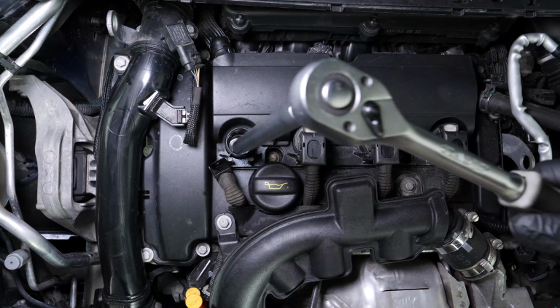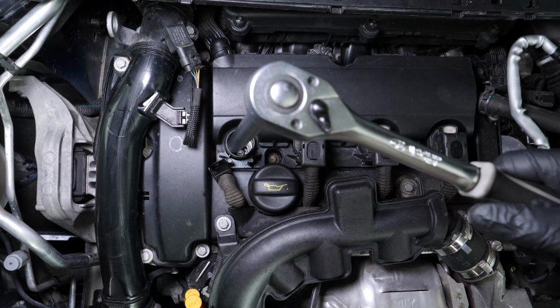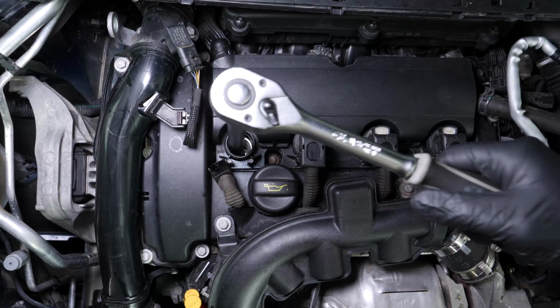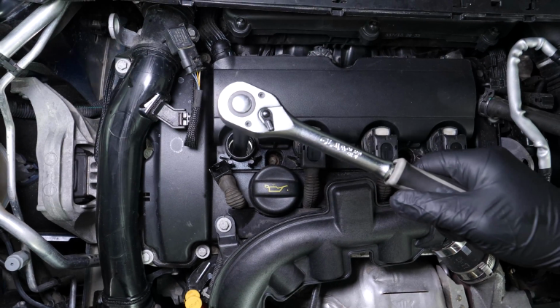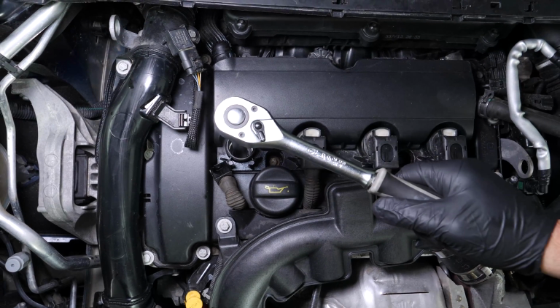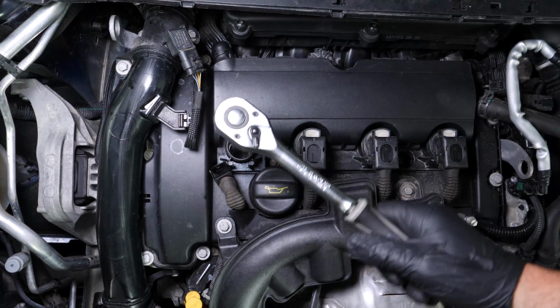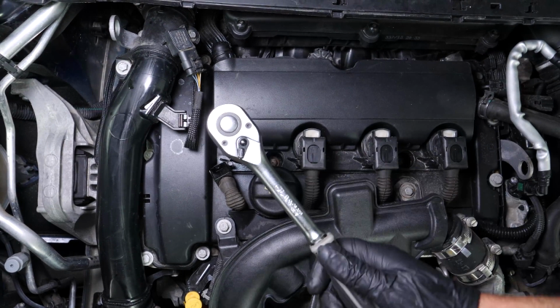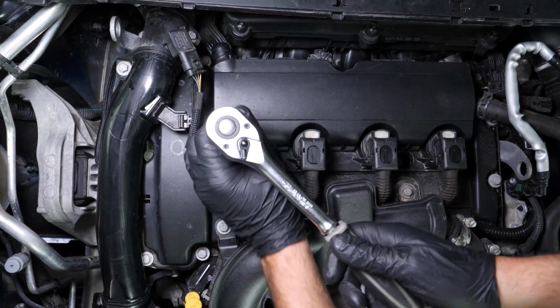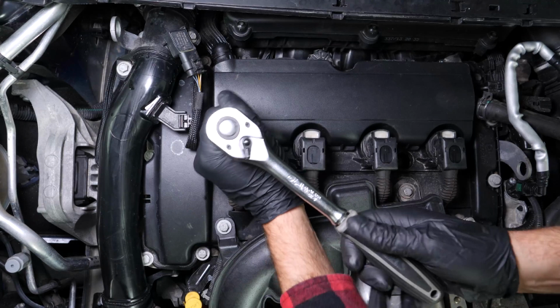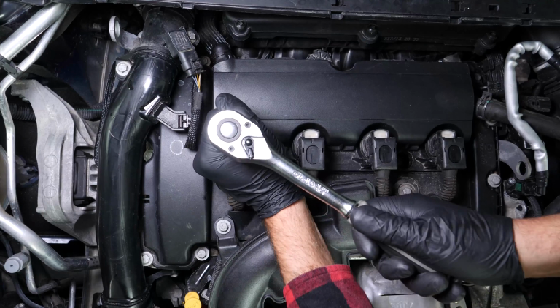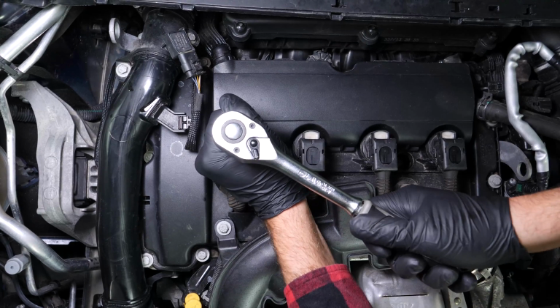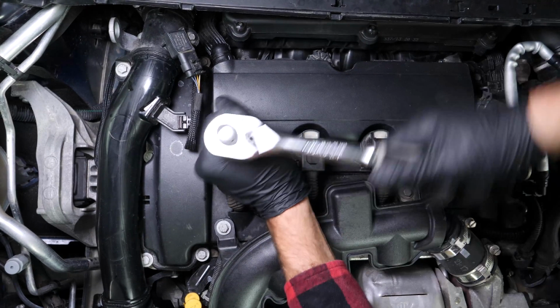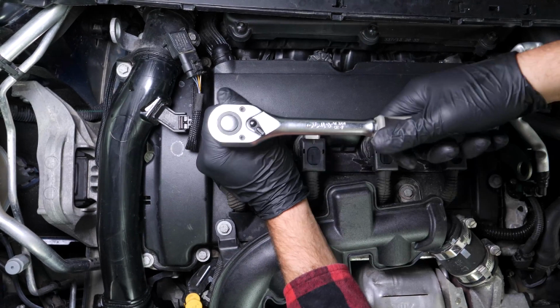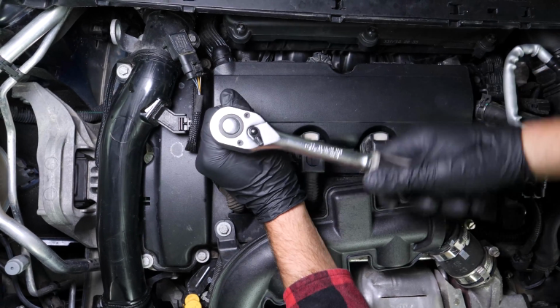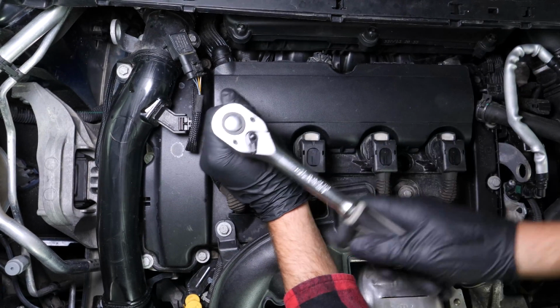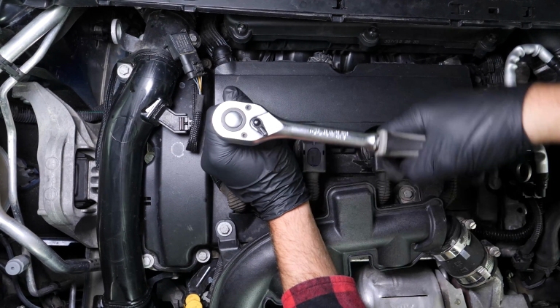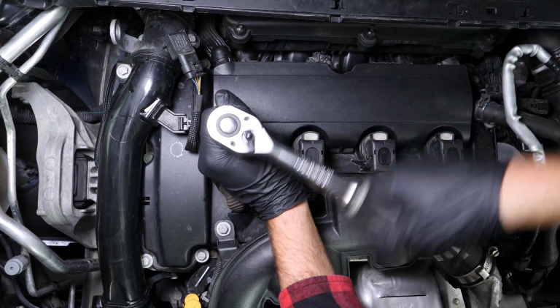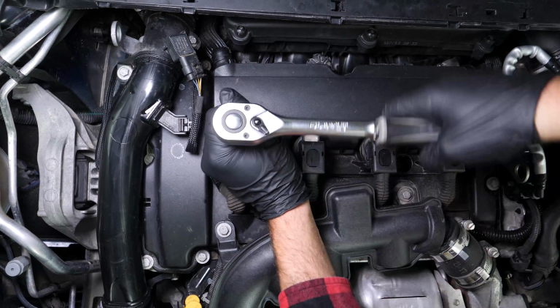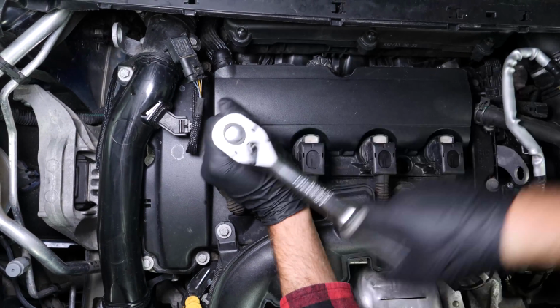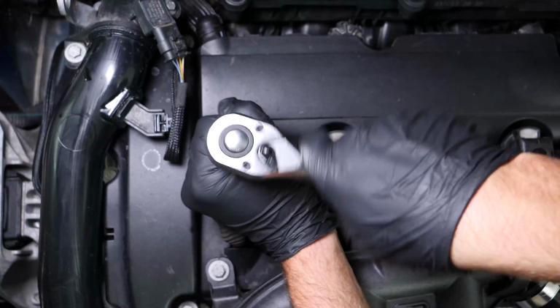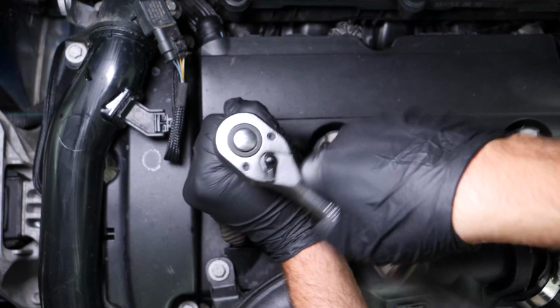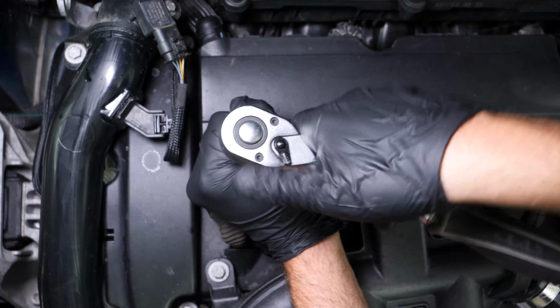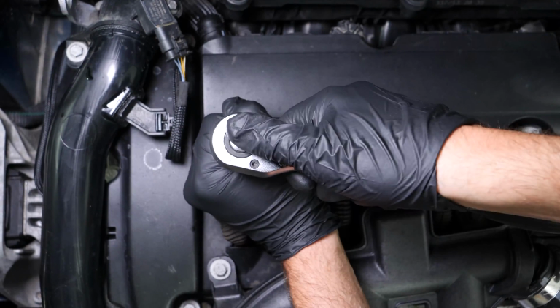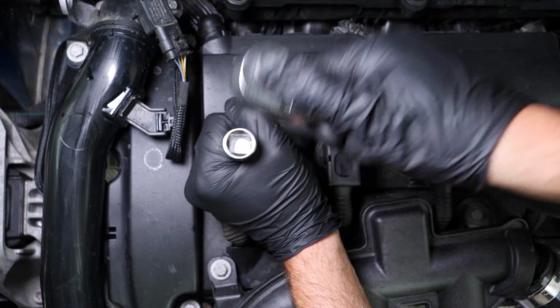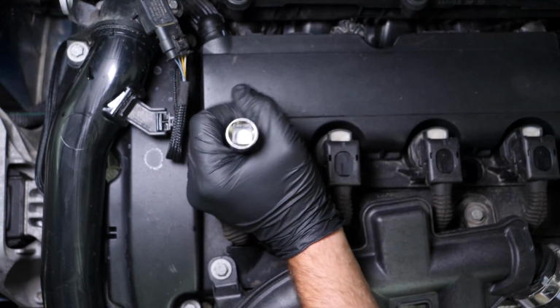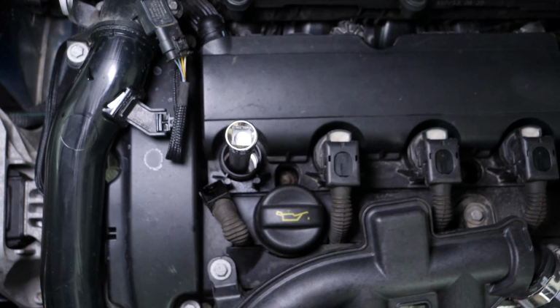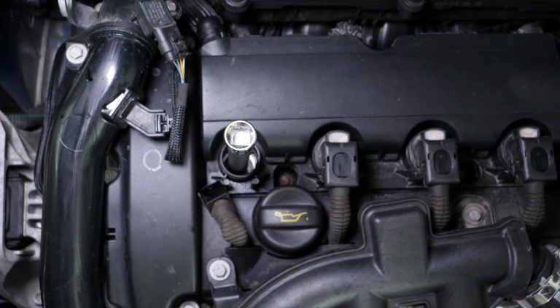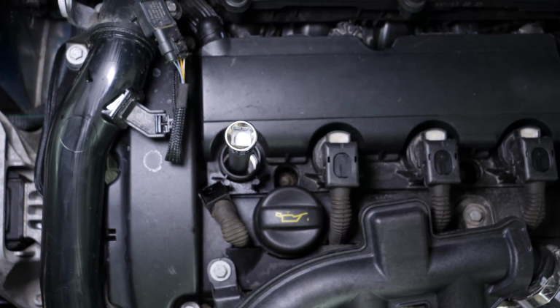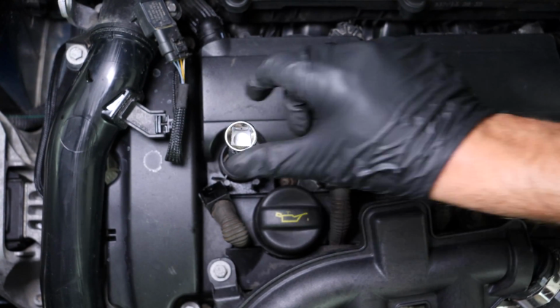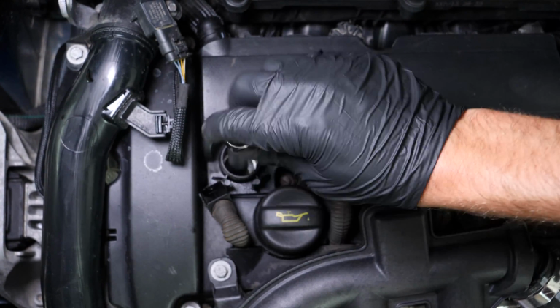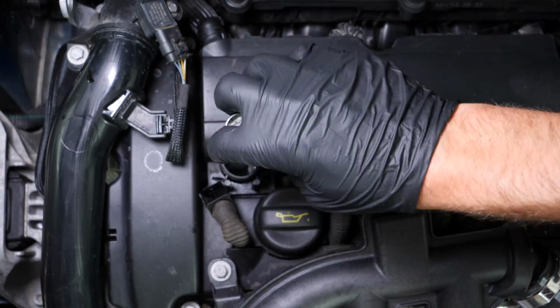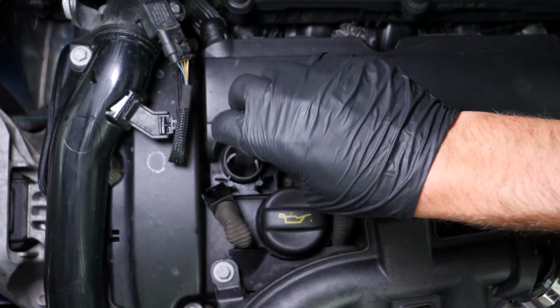Using a socket wrench or a T-handle wrench, a big extender, and a 14mm spark plug socket, unscrew the spark plug, and unscrew by hand to save time.